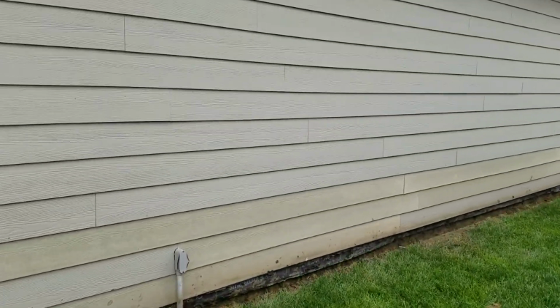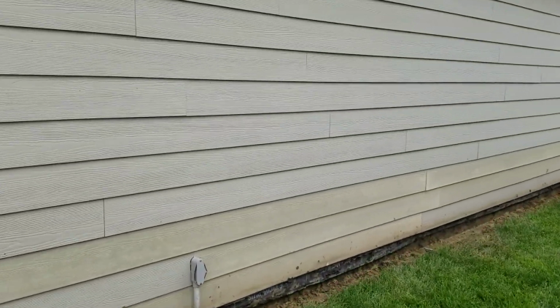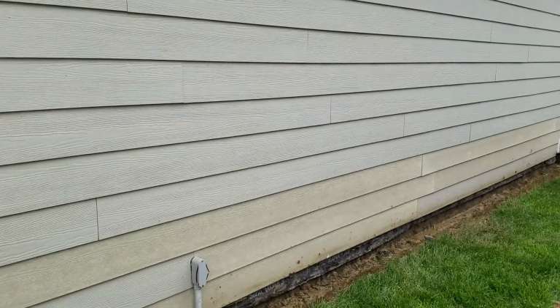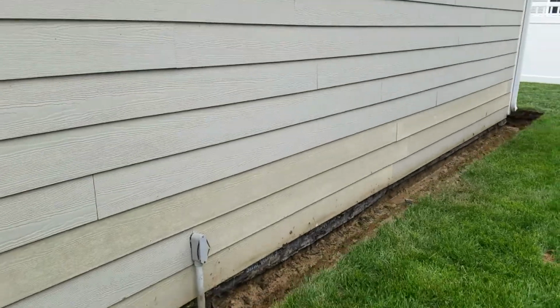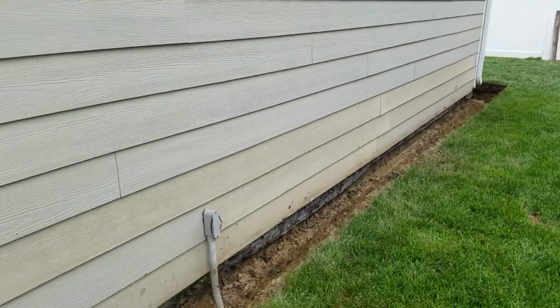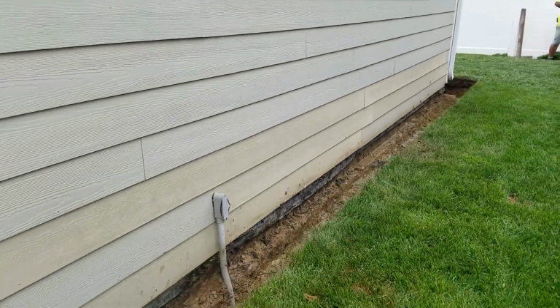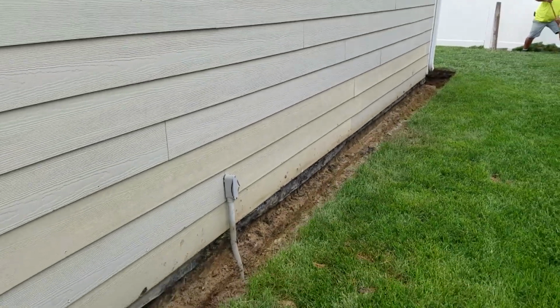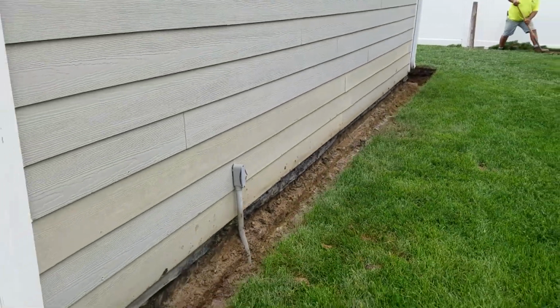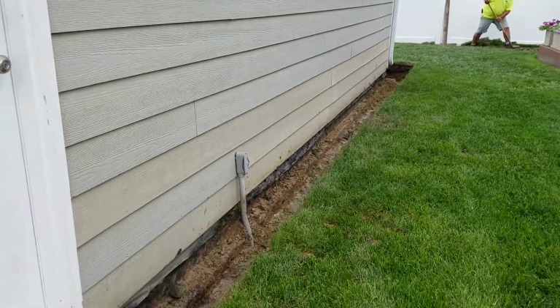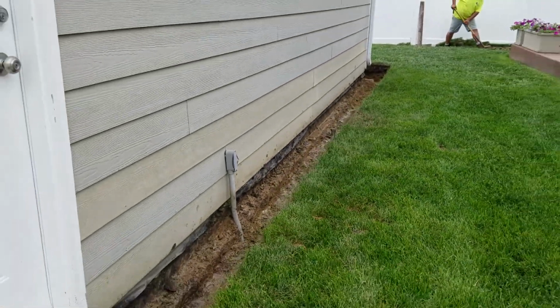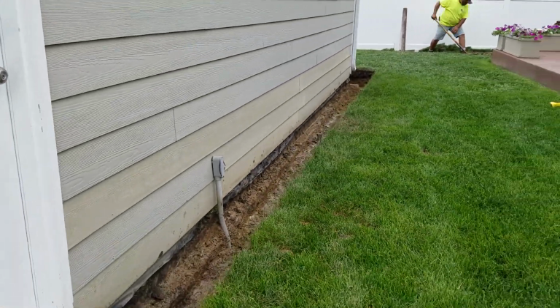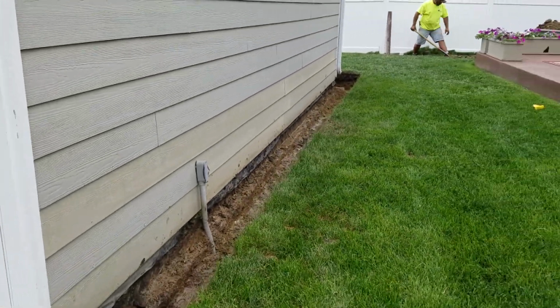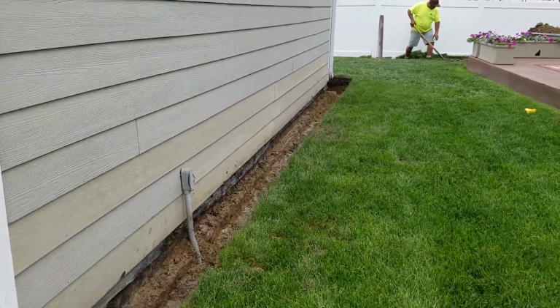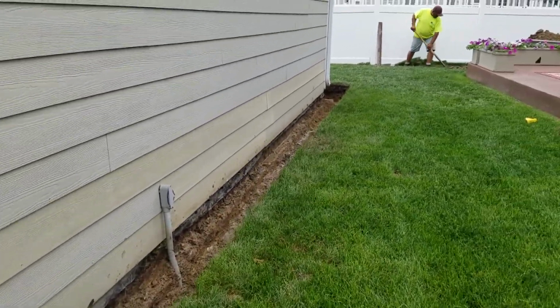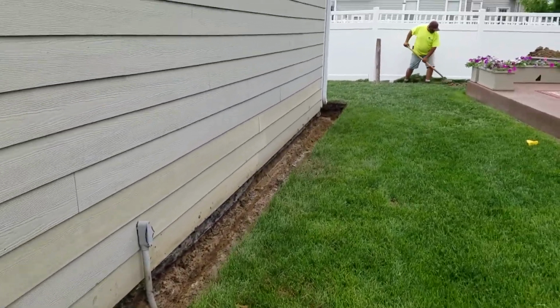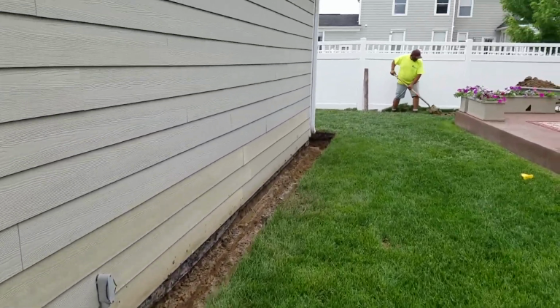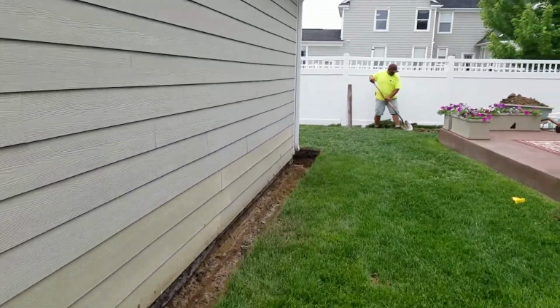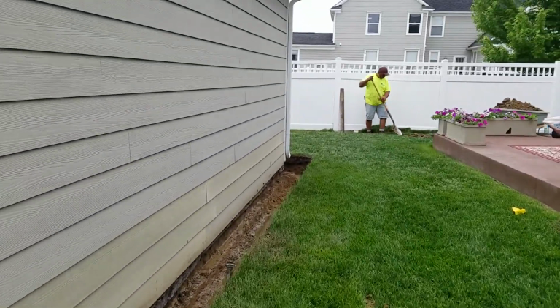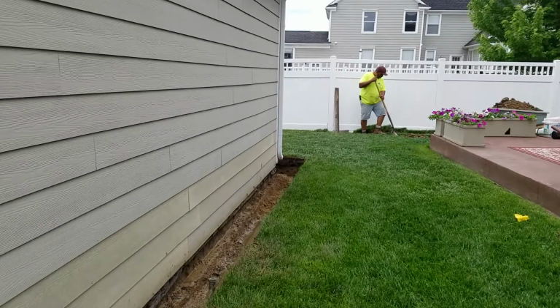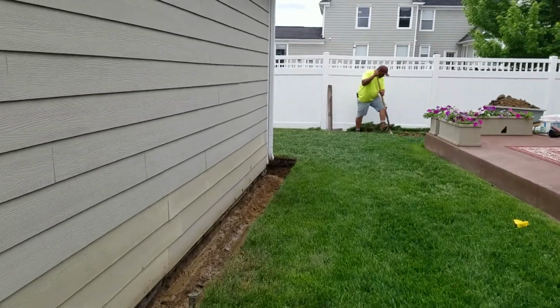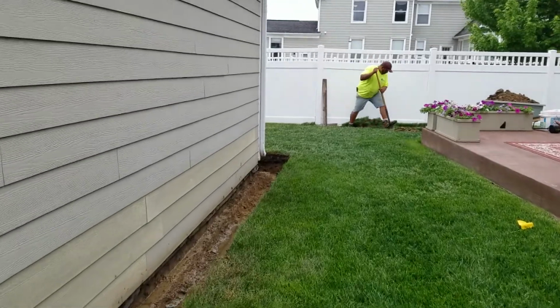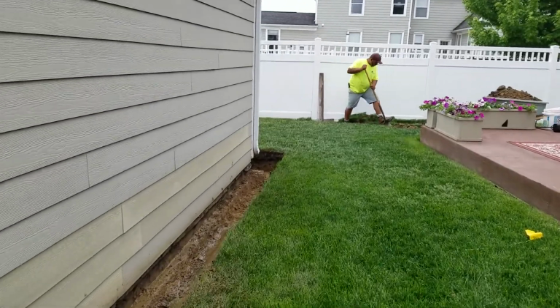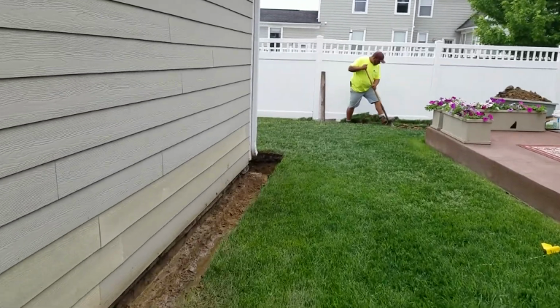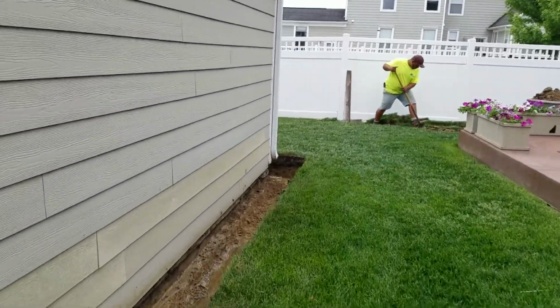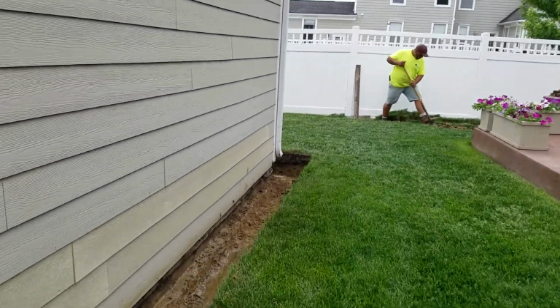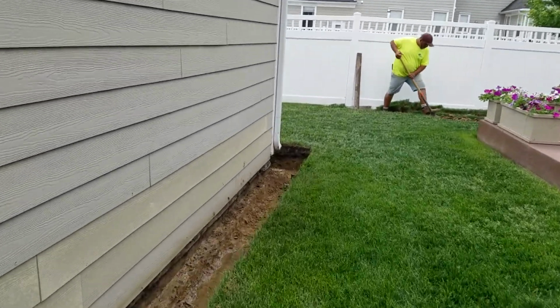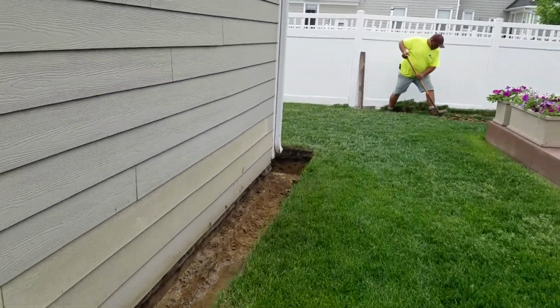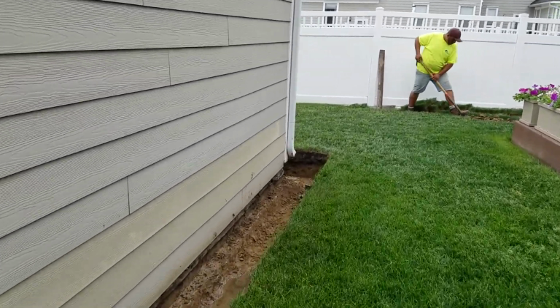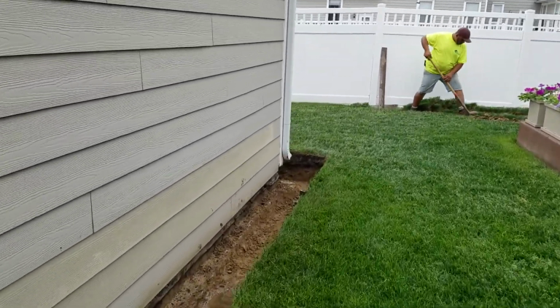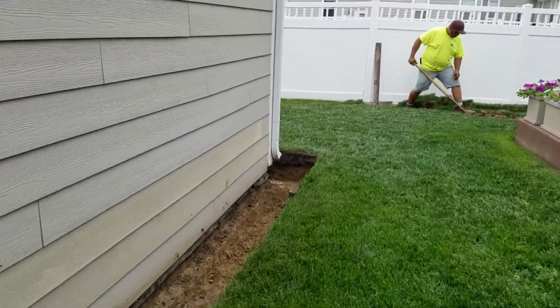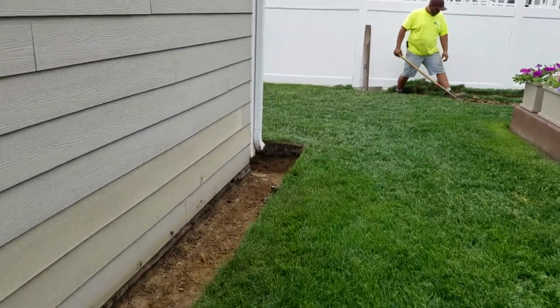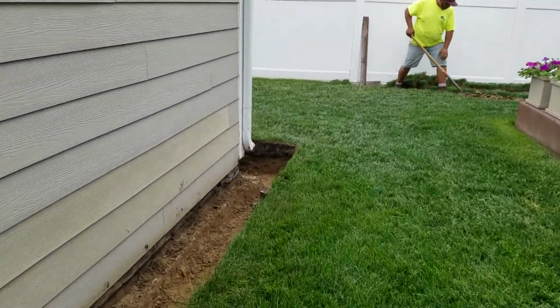So what we do is we dig down around the garage and we want to go below the floor. We want that to be deep. That's going to be an open fringe drain. Grass is not going back on top of that.